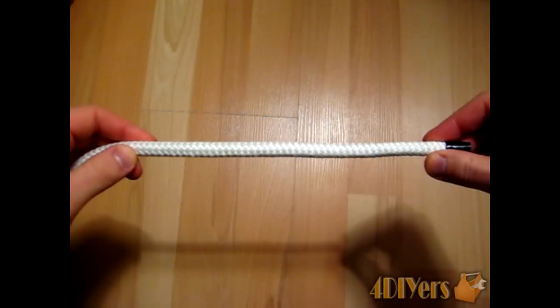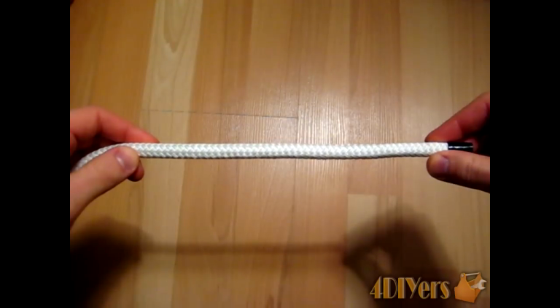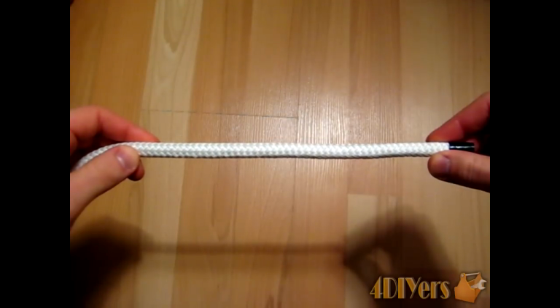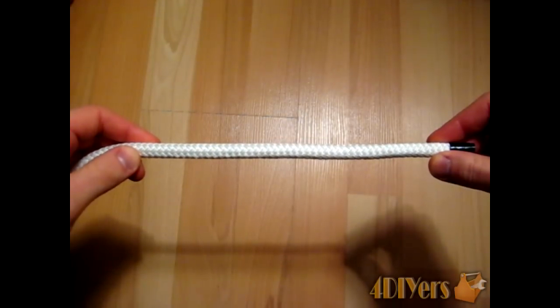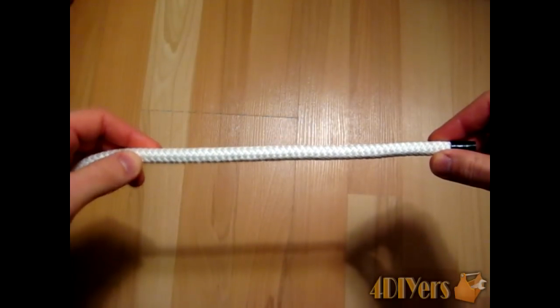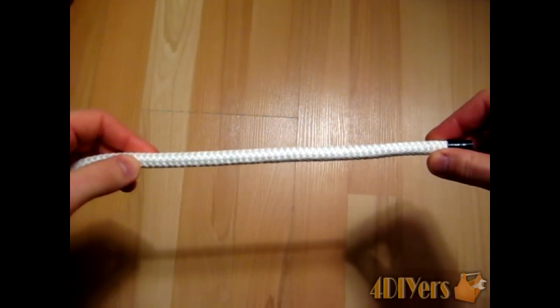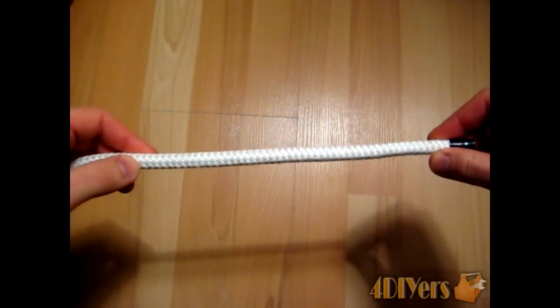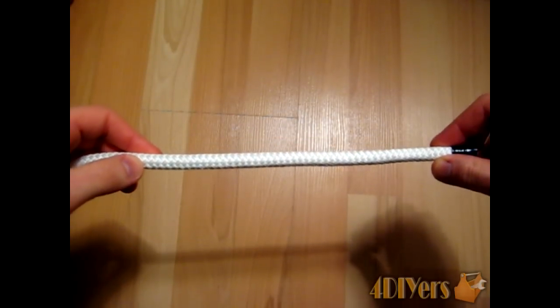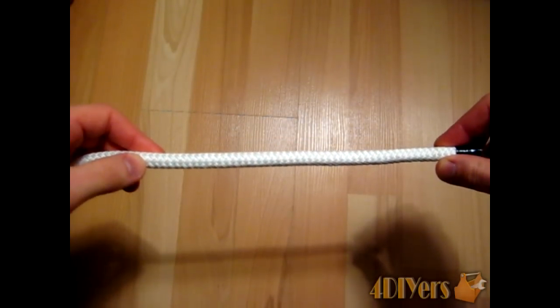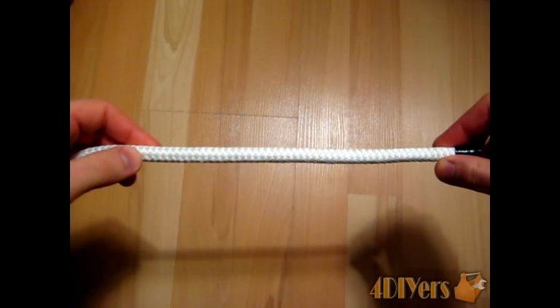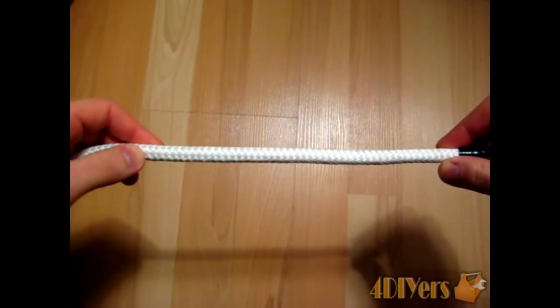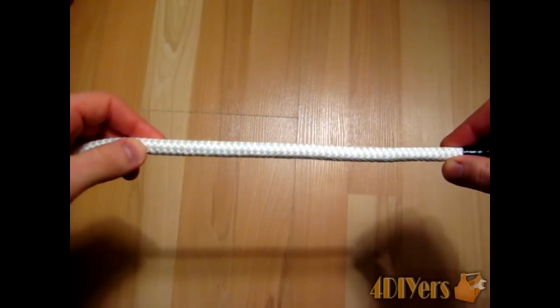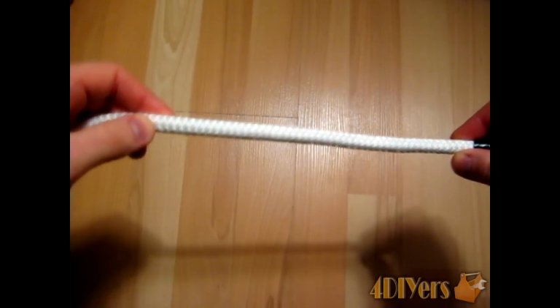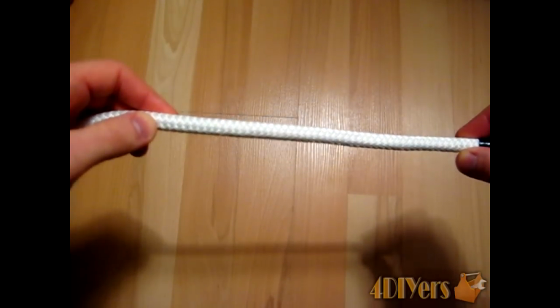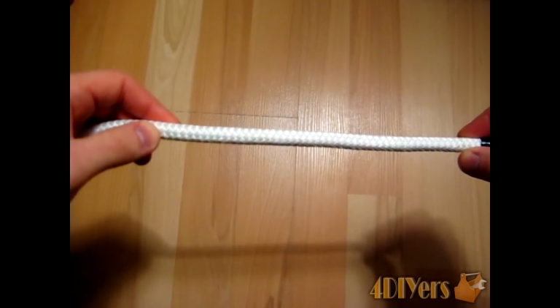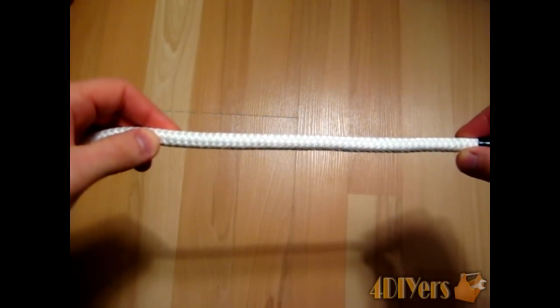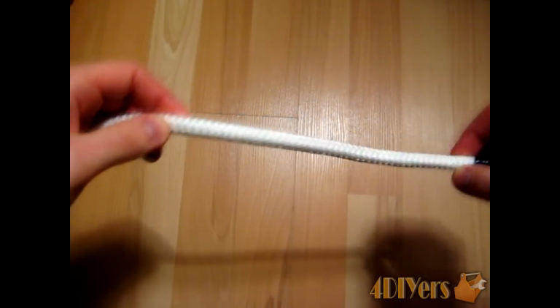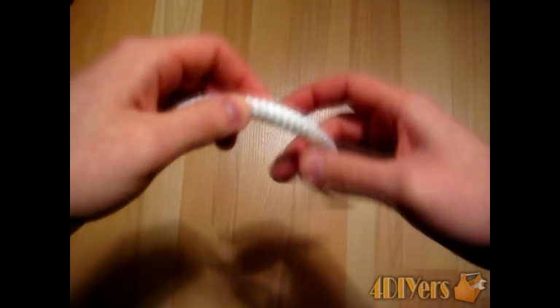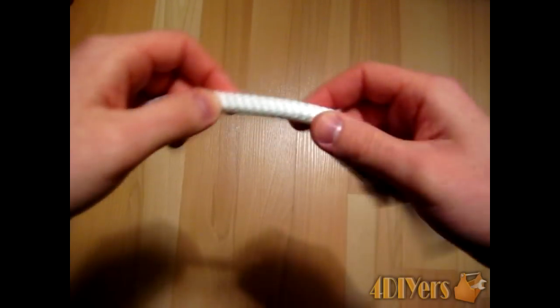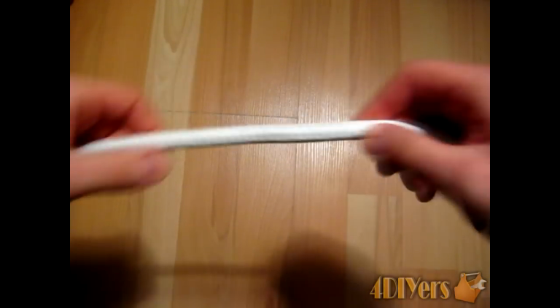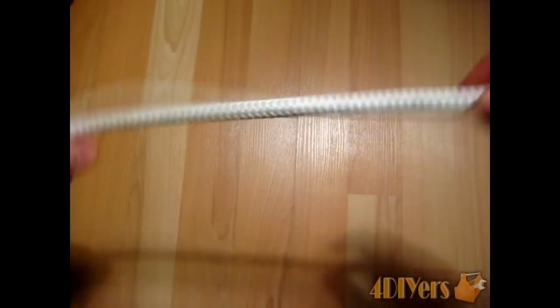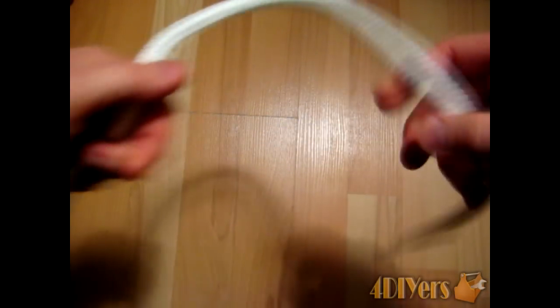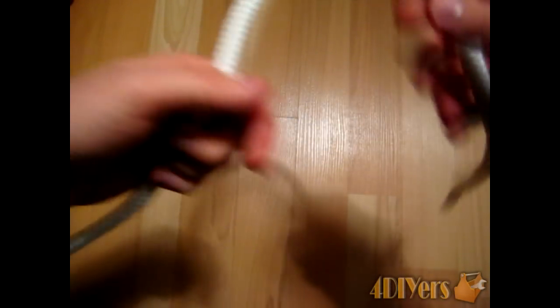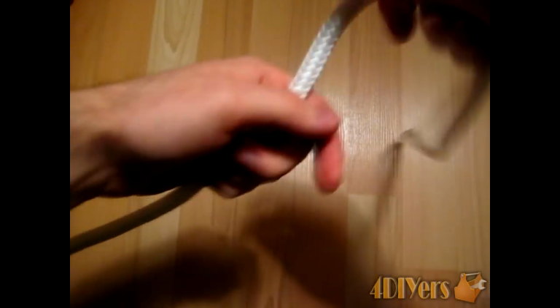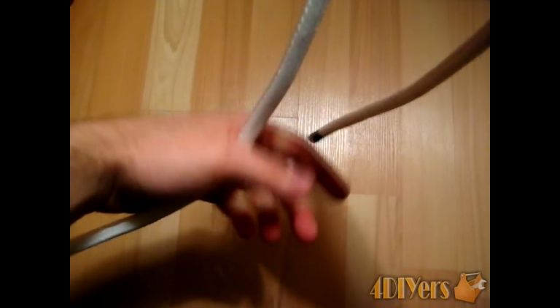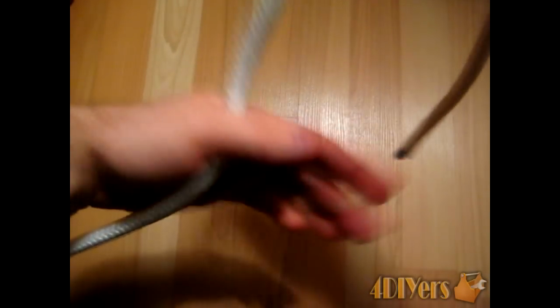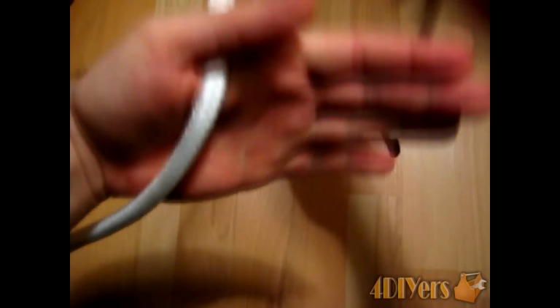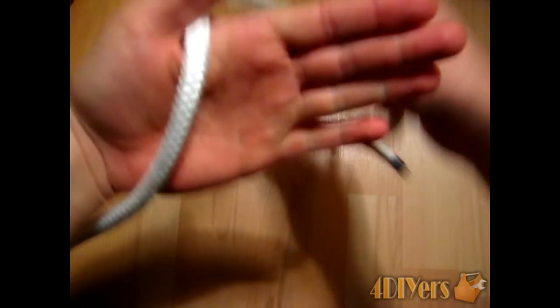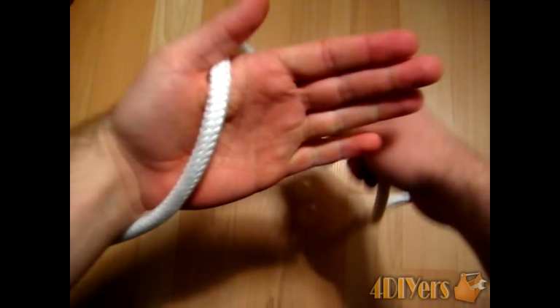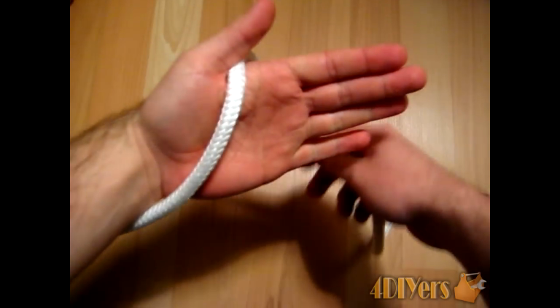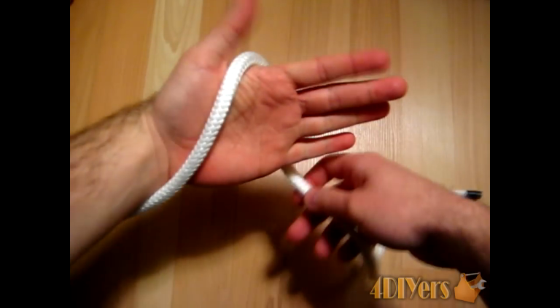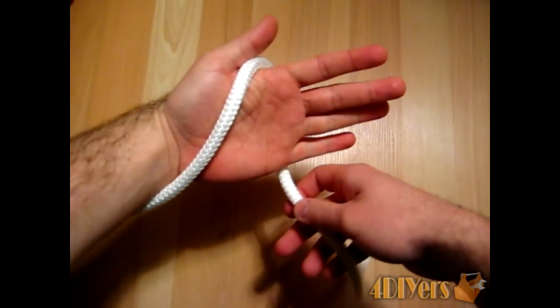In this video I'll be doing a demonstration on how to do a single linesman loop. First, what you want to do is place the rope in your hand like so.